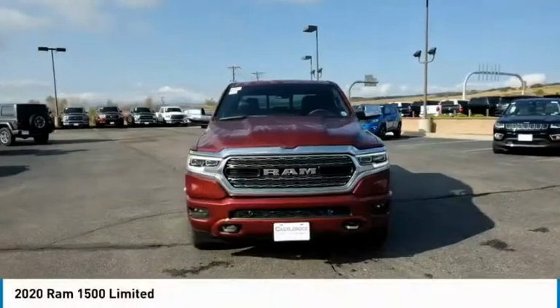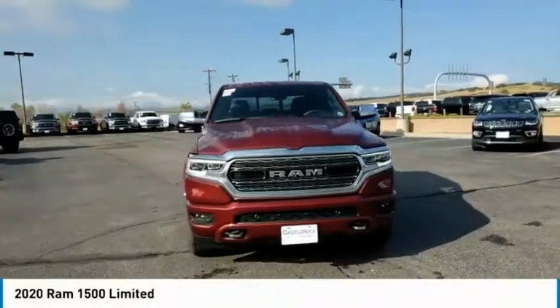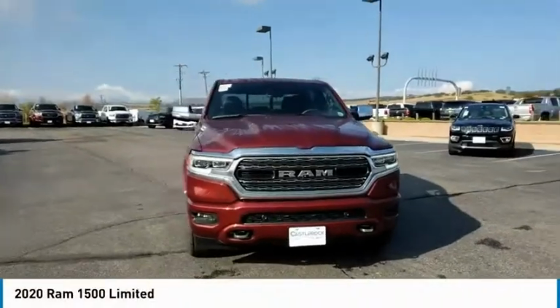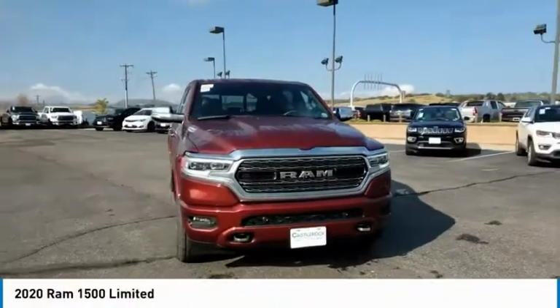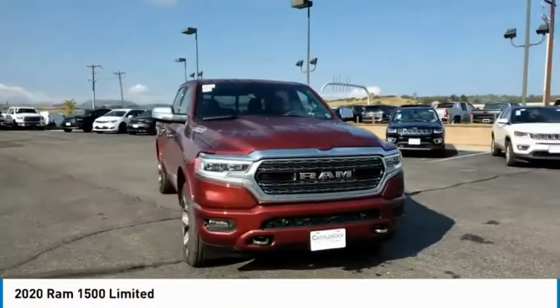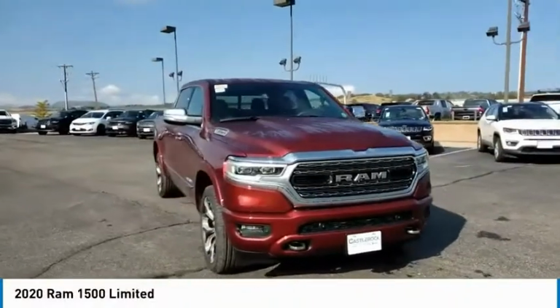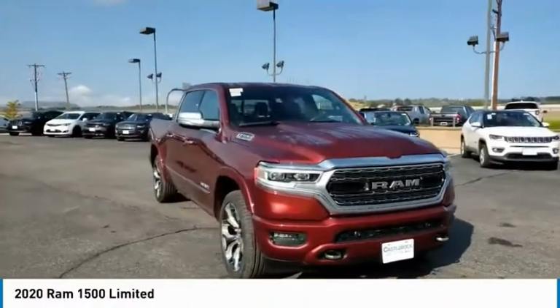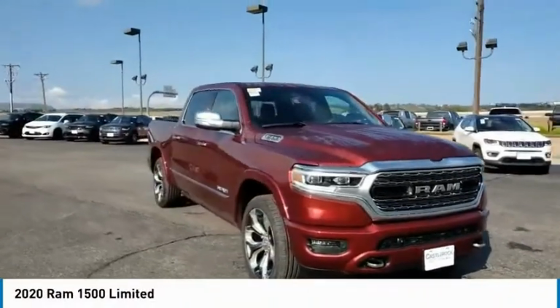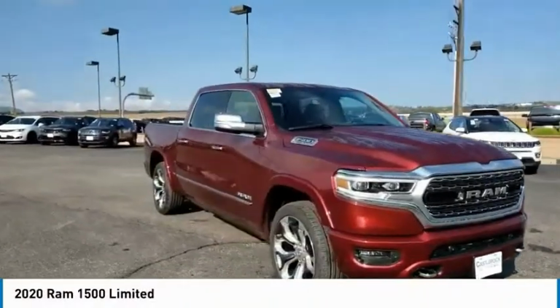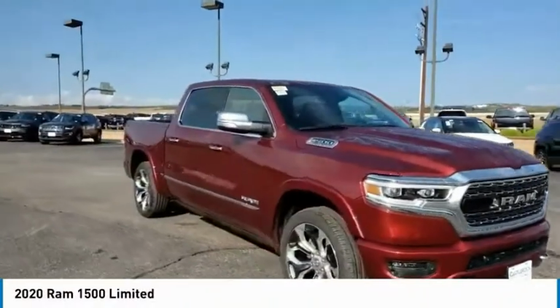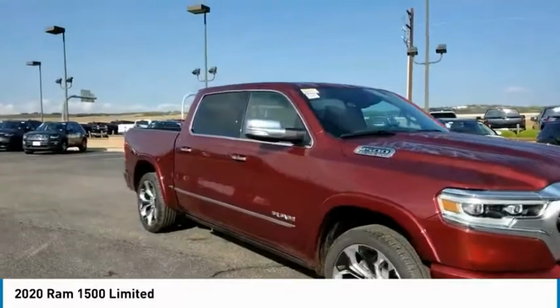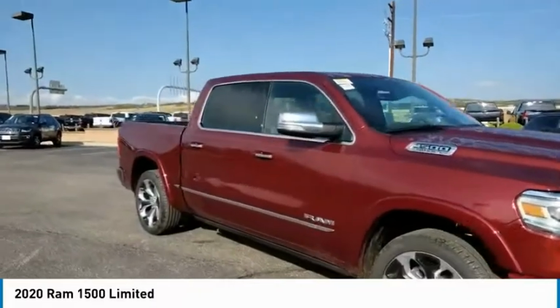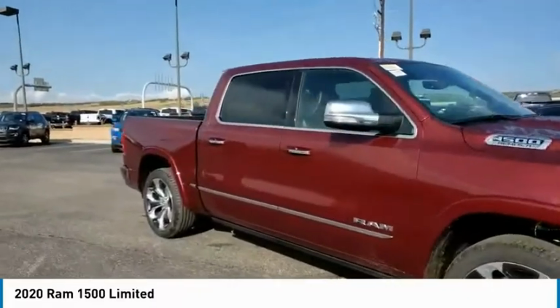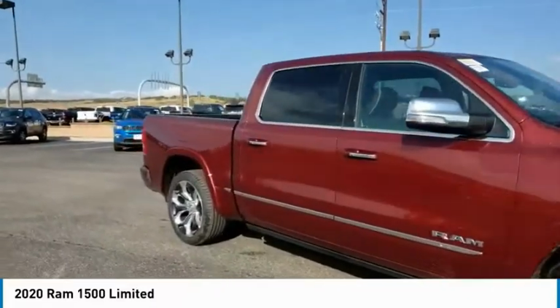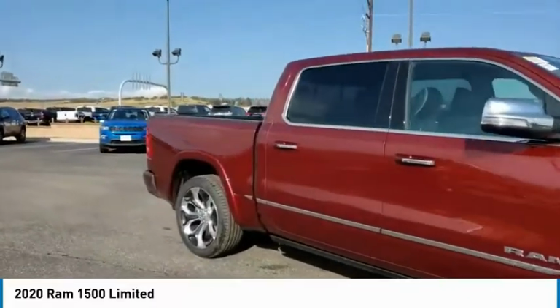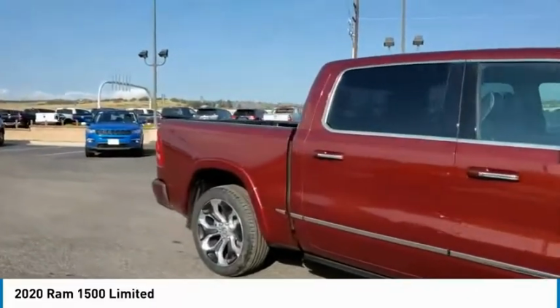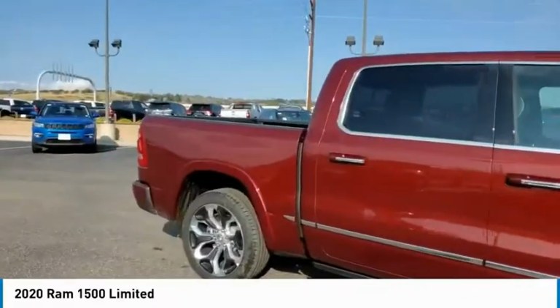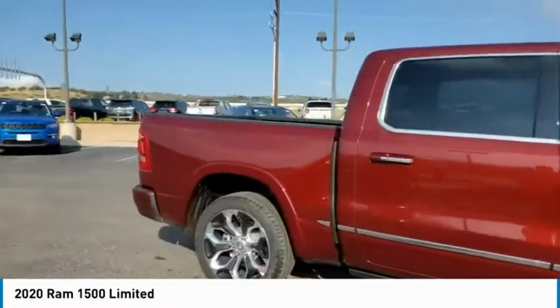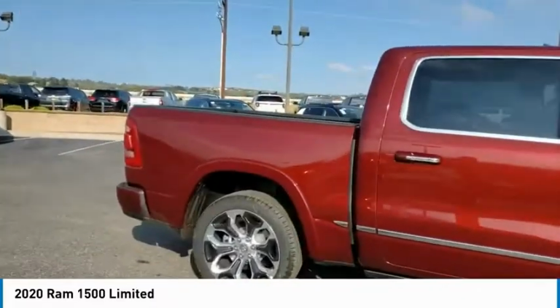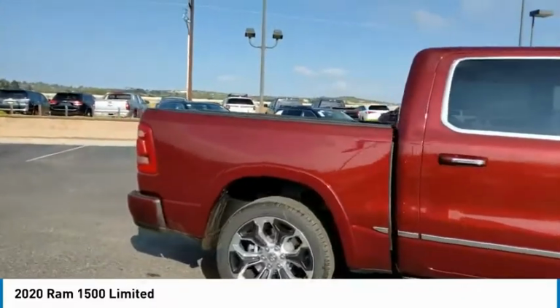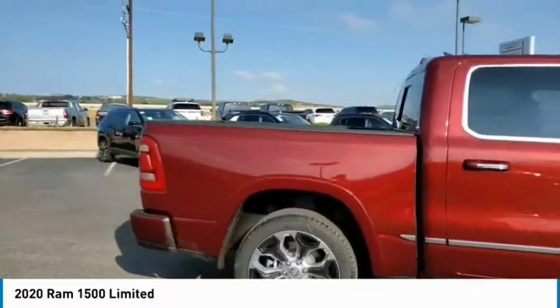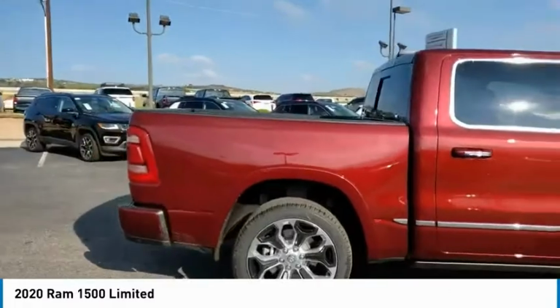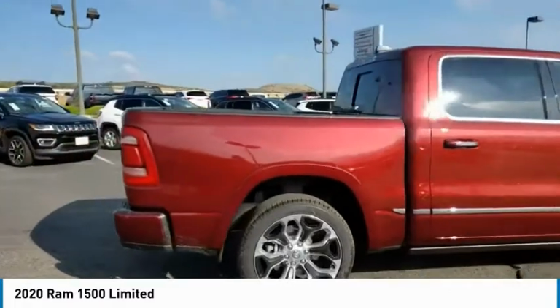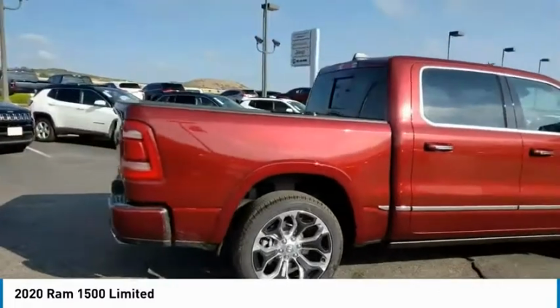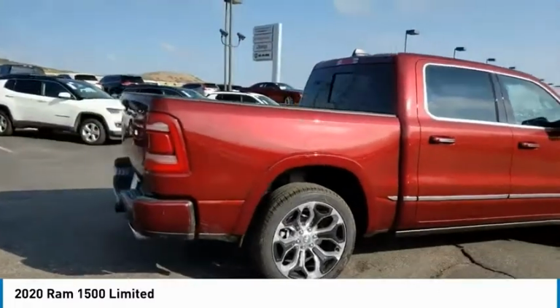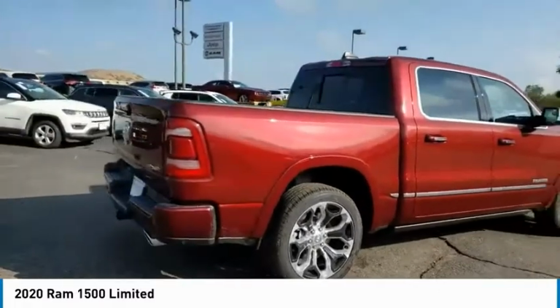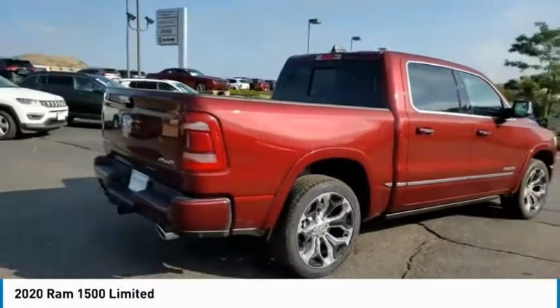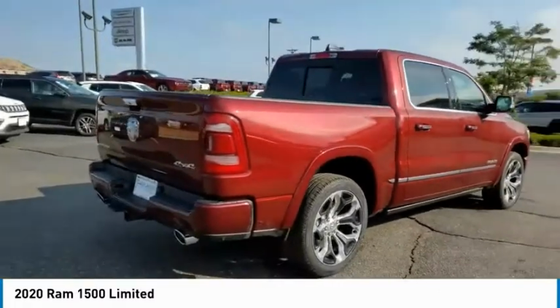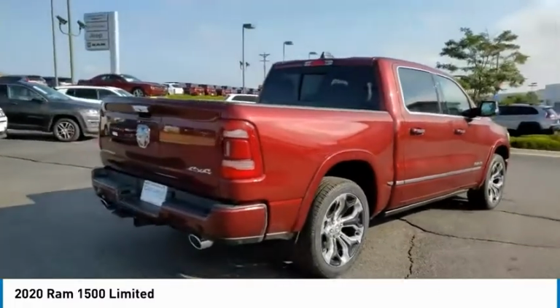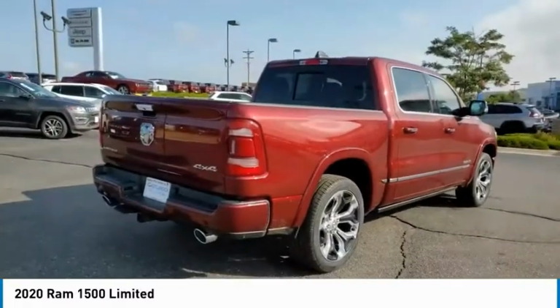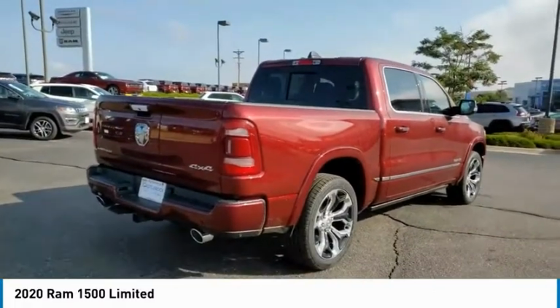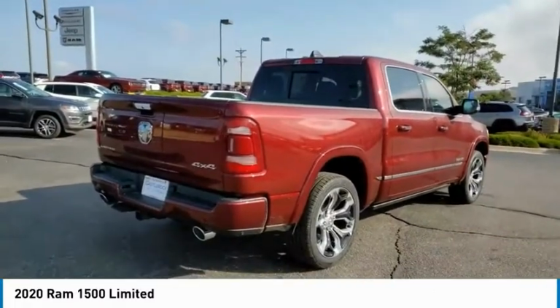We are pleased to show you the 2020 Ram 1500. The Ram 1500 went against the Chevrolet Silverado, Ford F-150, and Toyota Tundra, which are all excellent trucks in their own right. The Ram took home the prize for its well-rounded strengths.